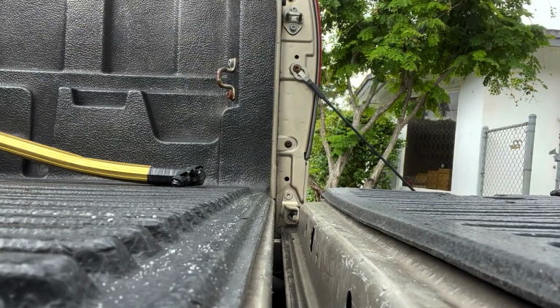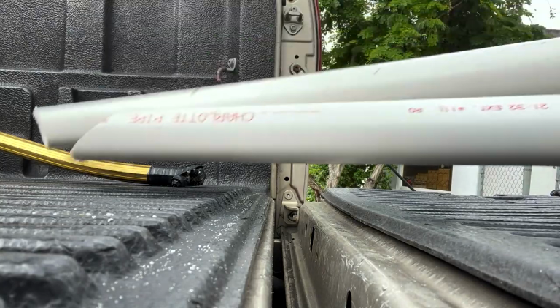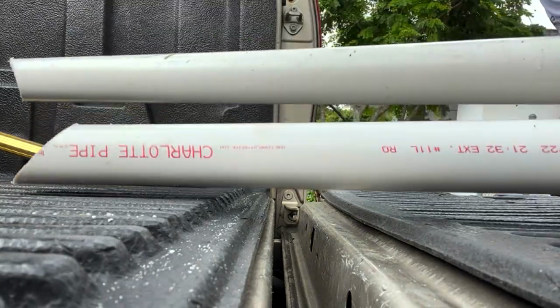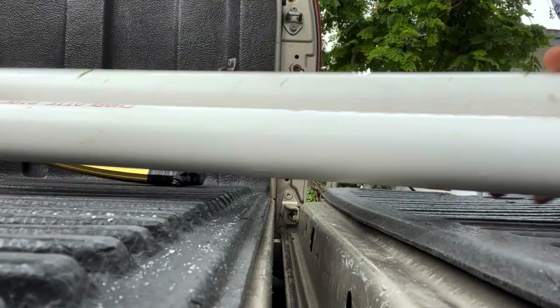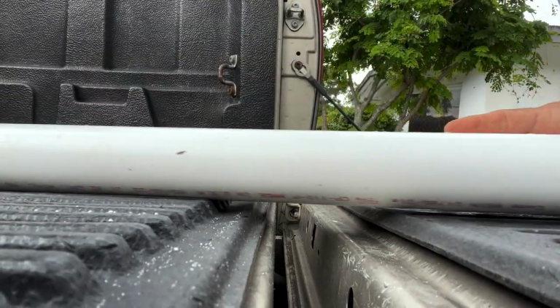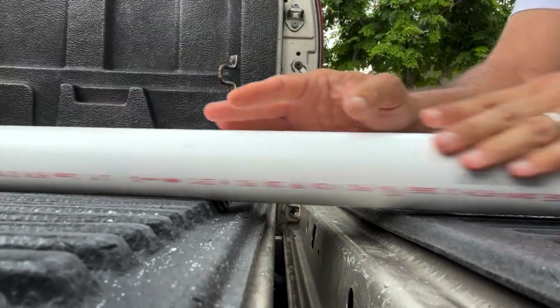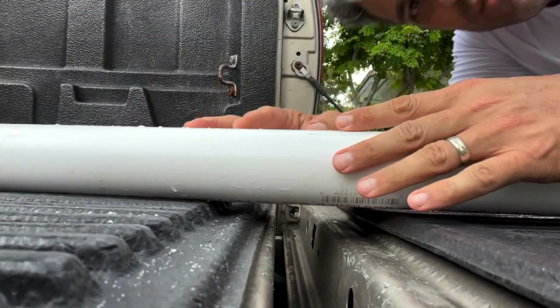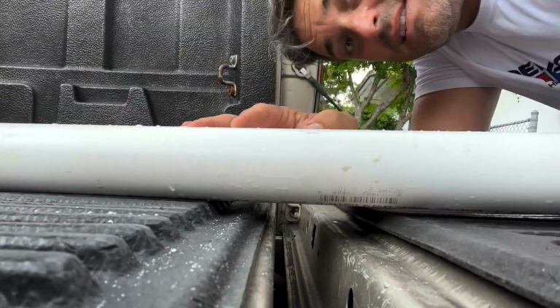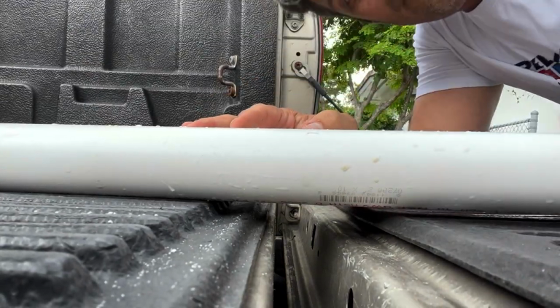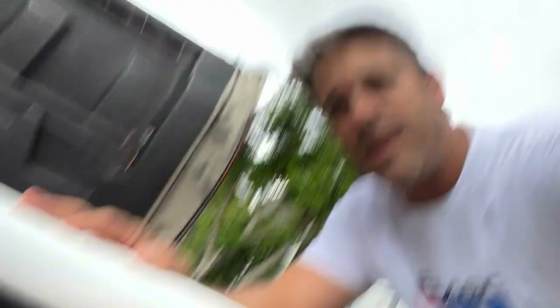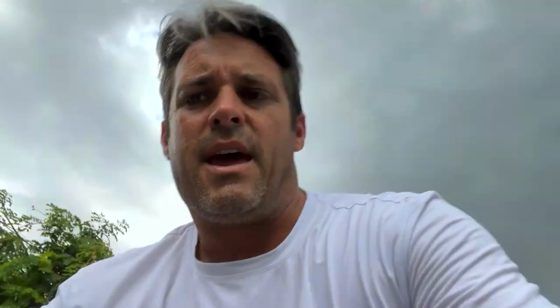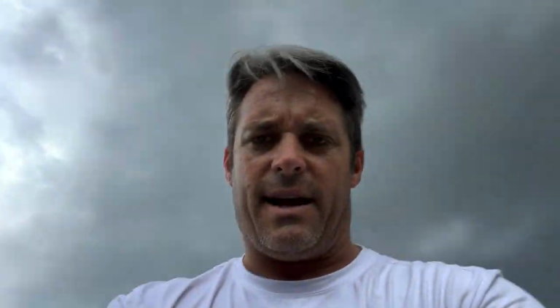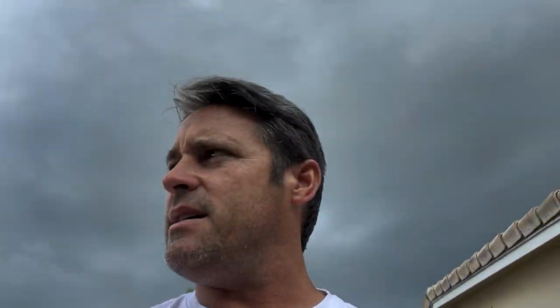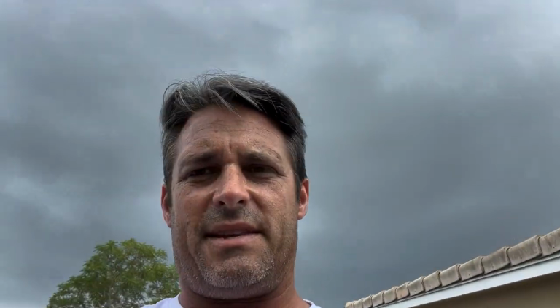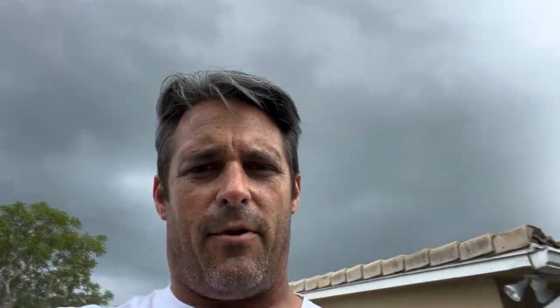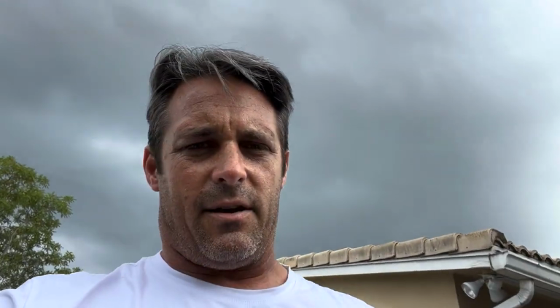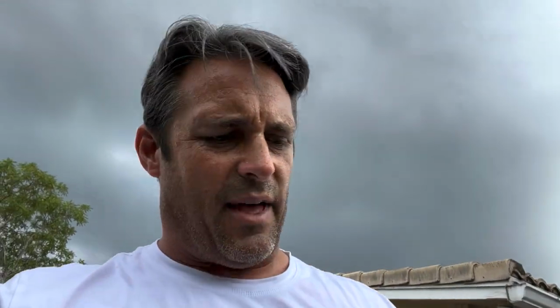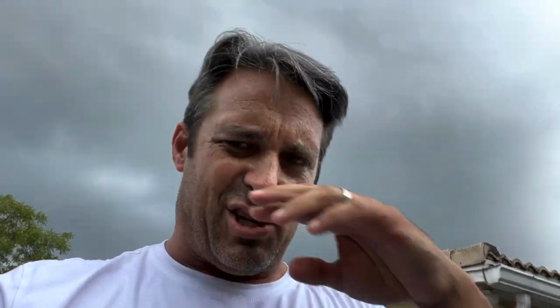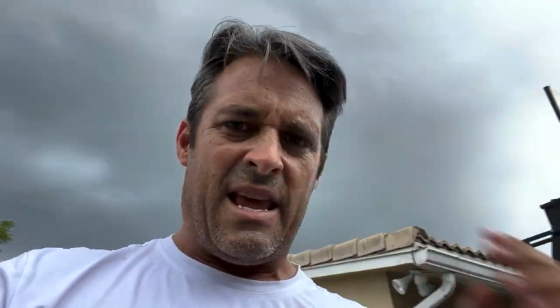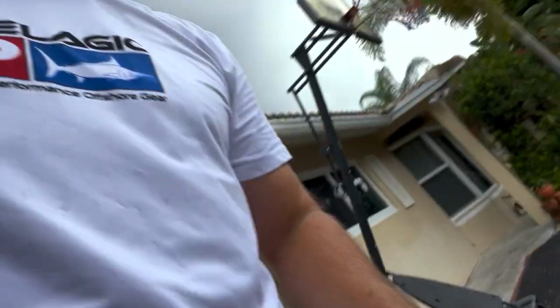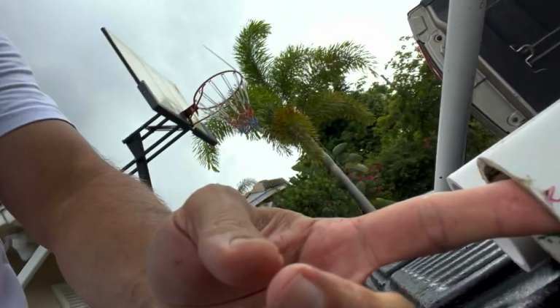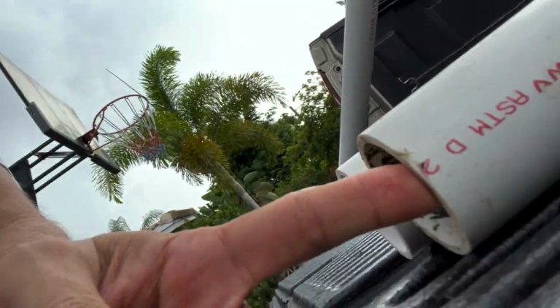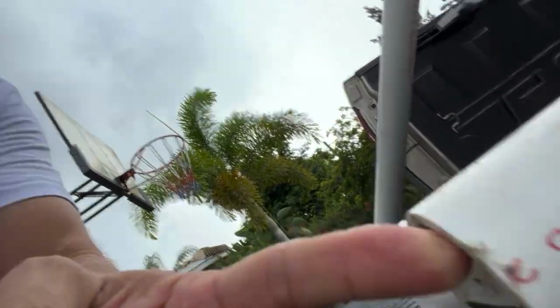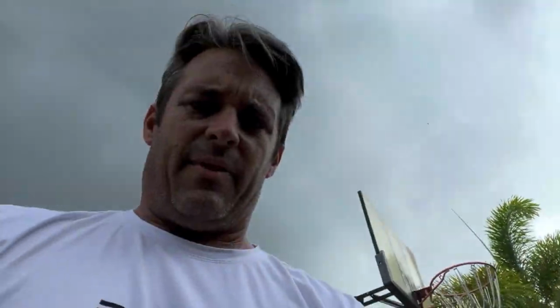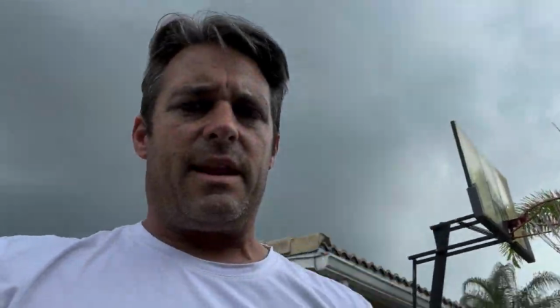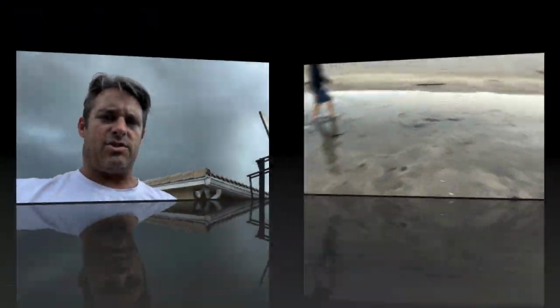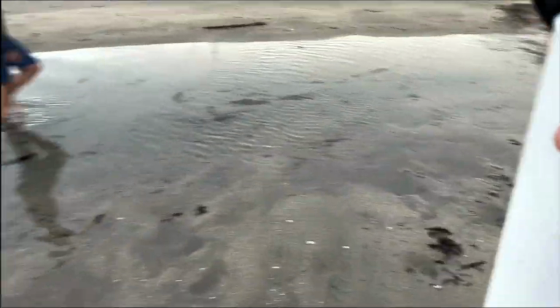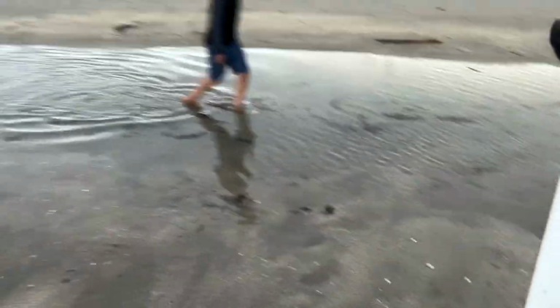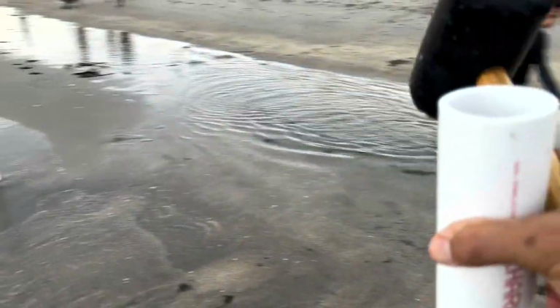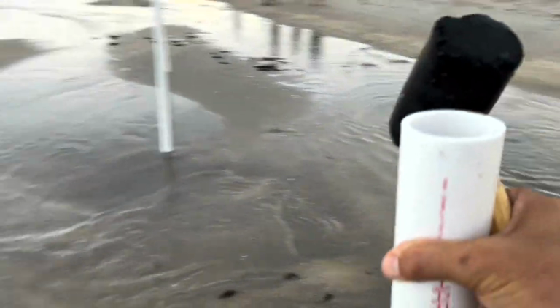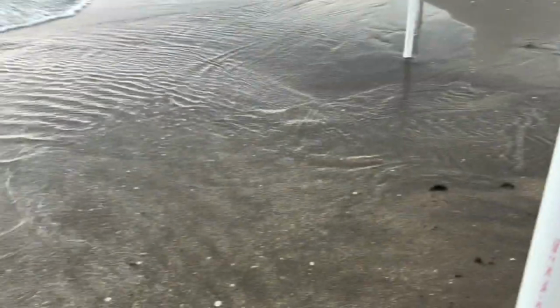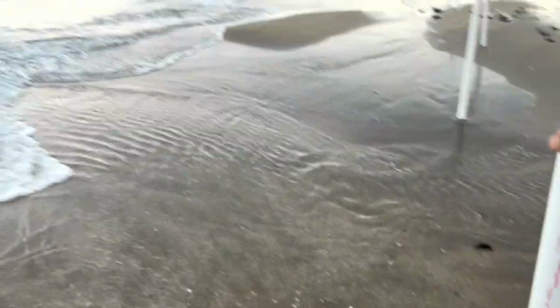I've got two rod holders now. All I need to do is get my sandpaper and smooth out the edges right here on the top, and I'll be ready to fish. We've got our sand spikes.